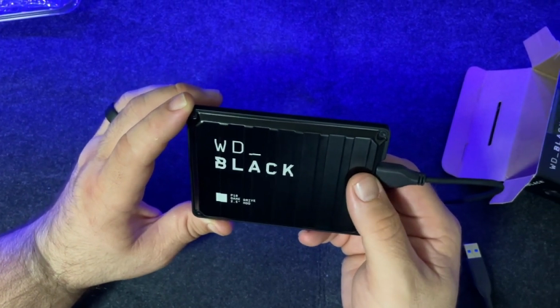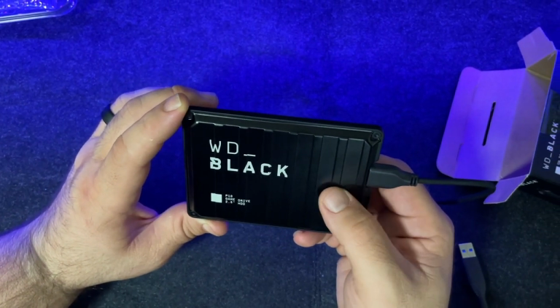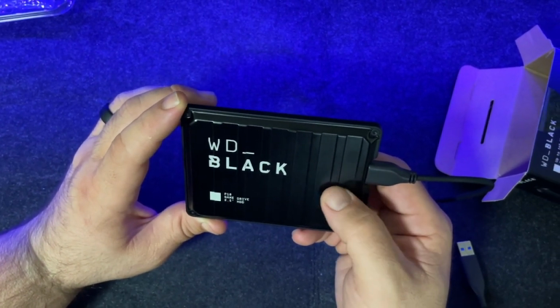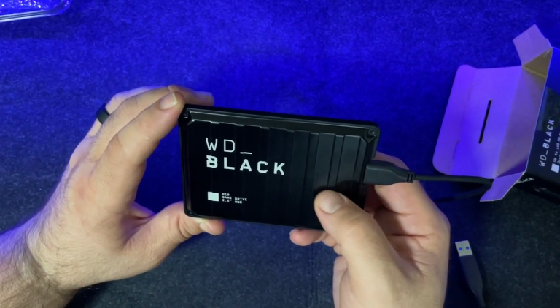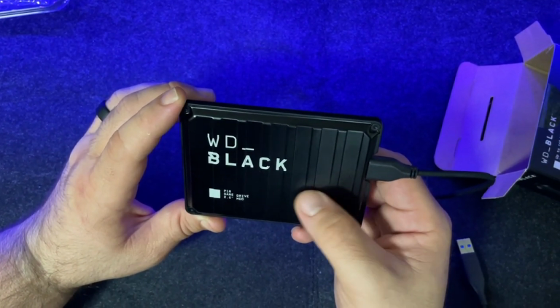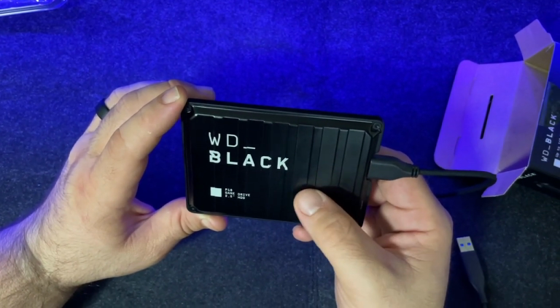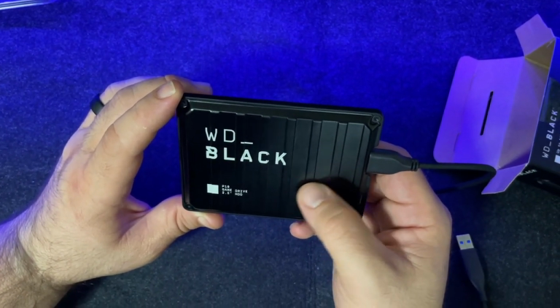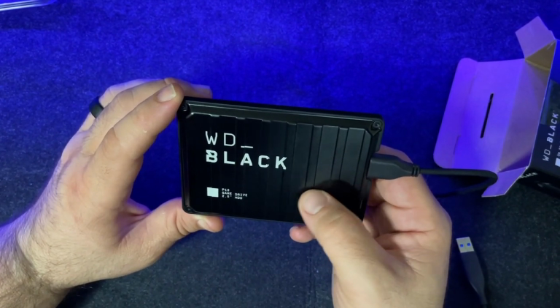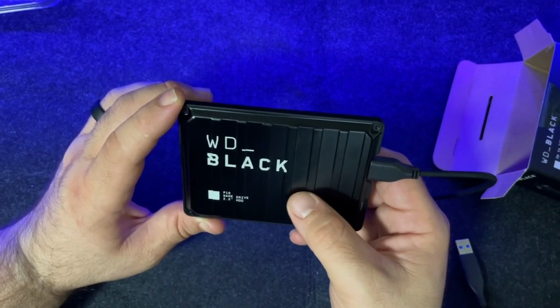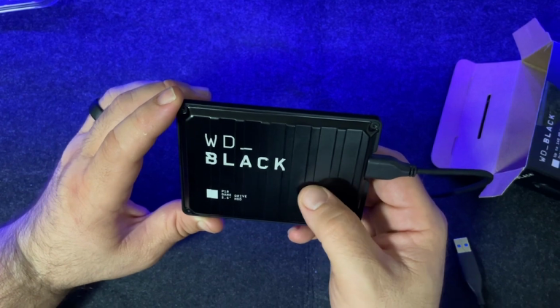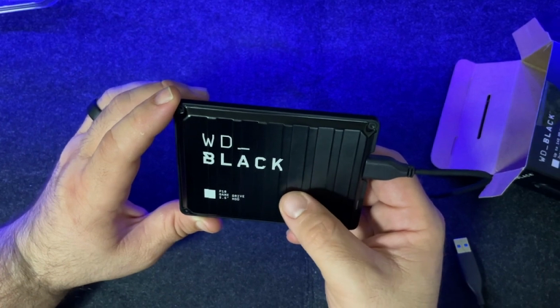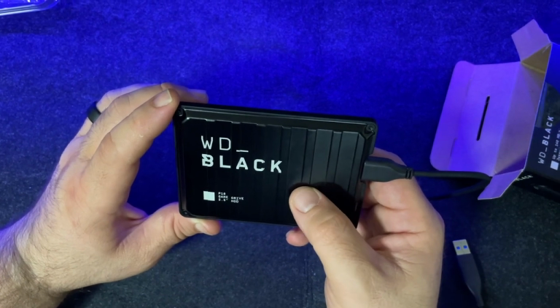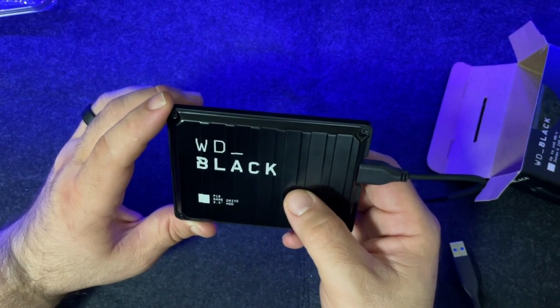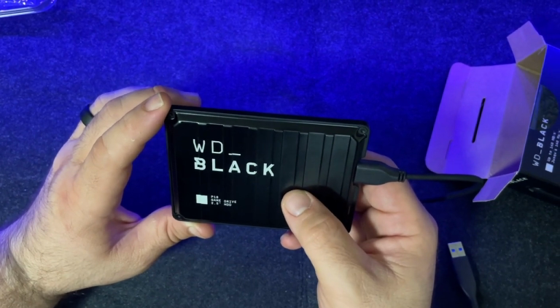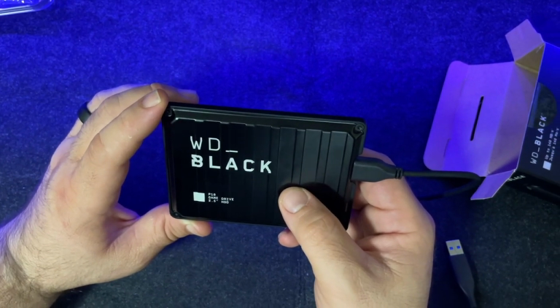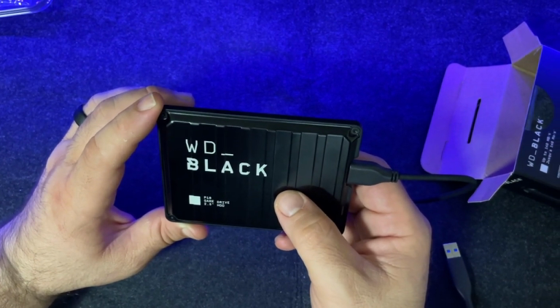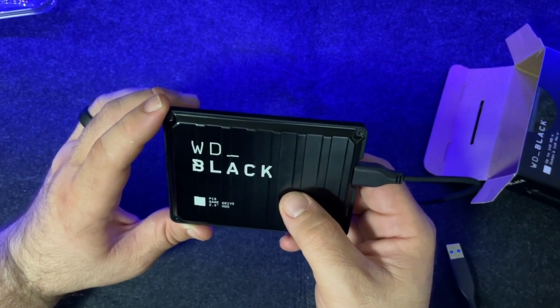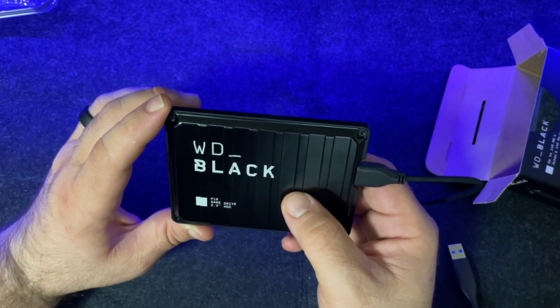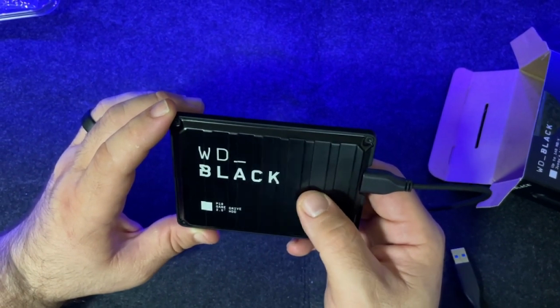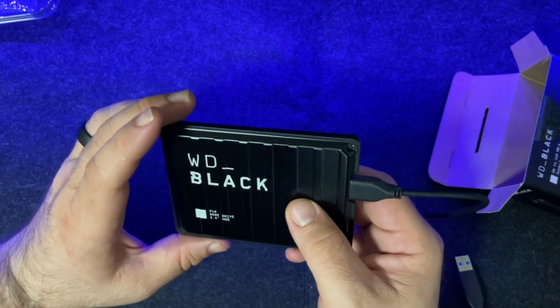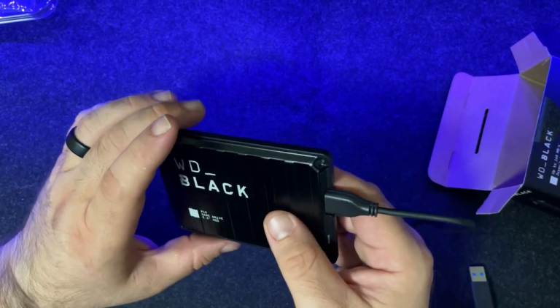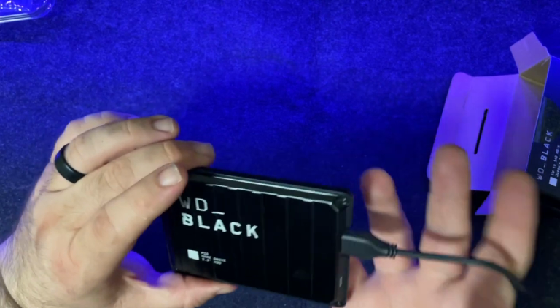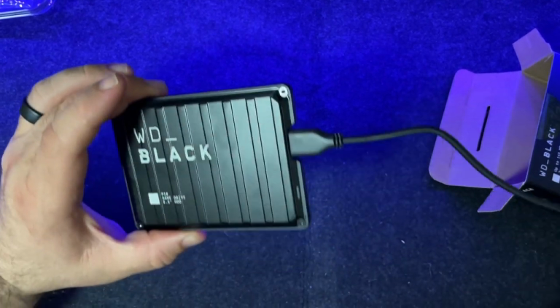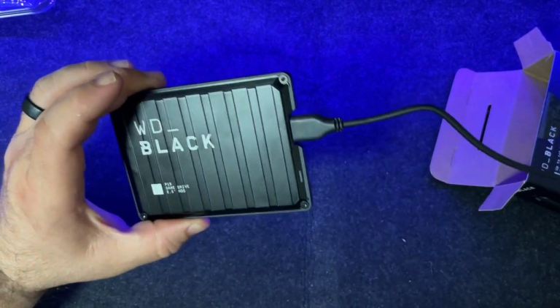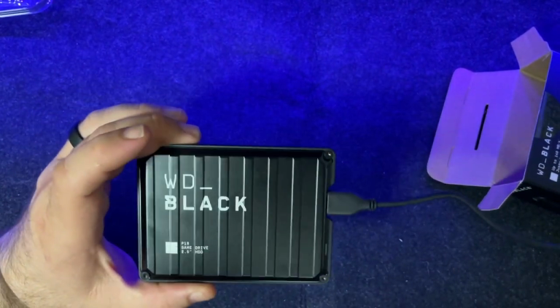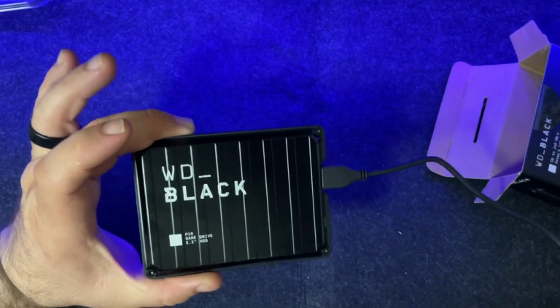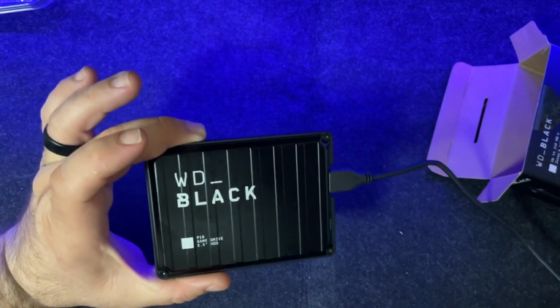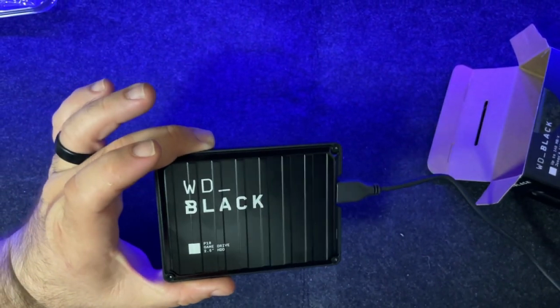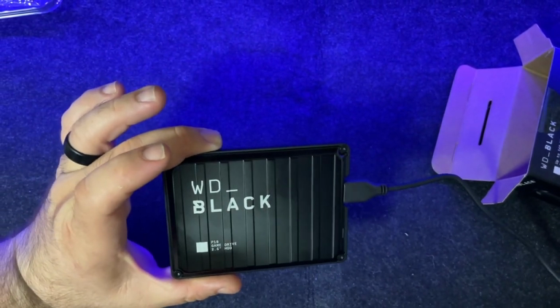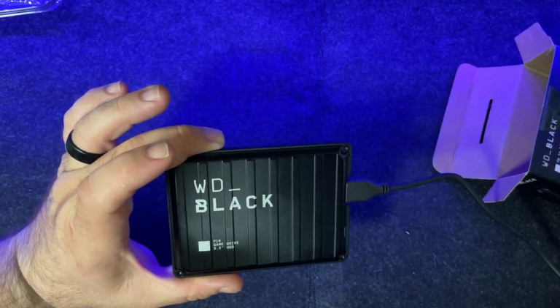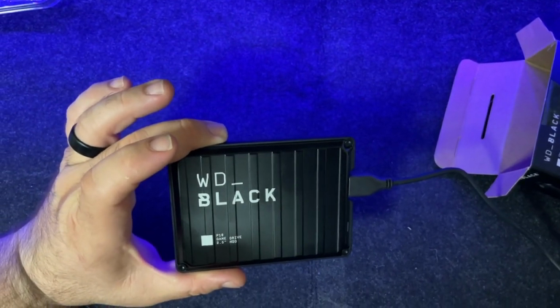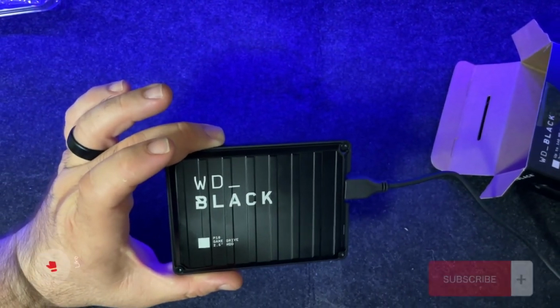This is a regular hard drive — an HDD — so it's not going to be as fast in reading and writing speeds as an SSD, but this will be good enough for anything I possibly need on my MacBook.